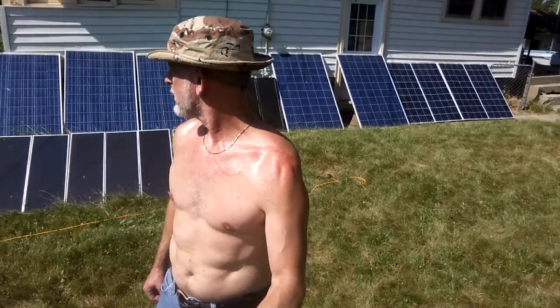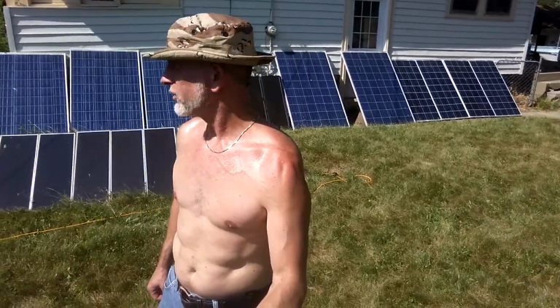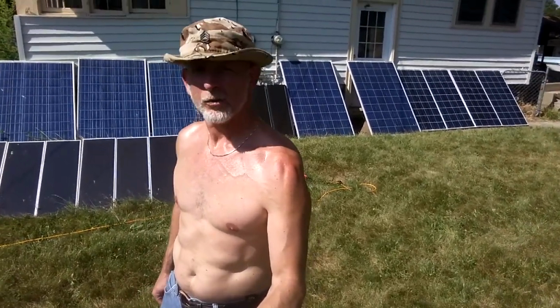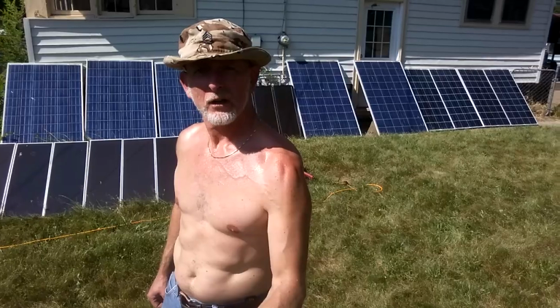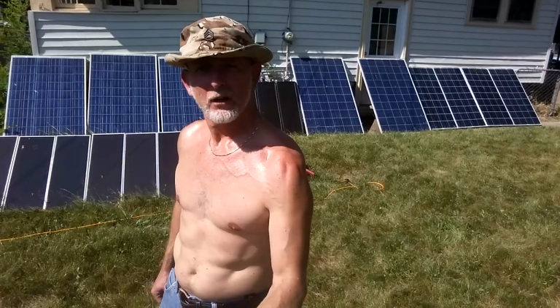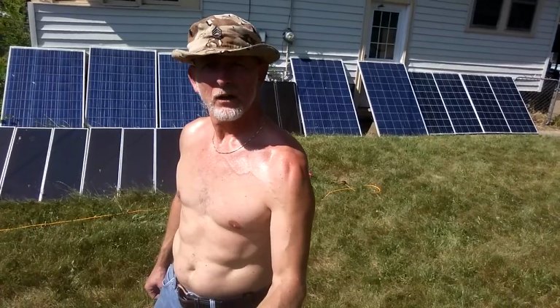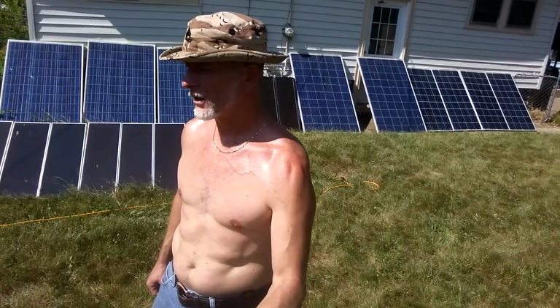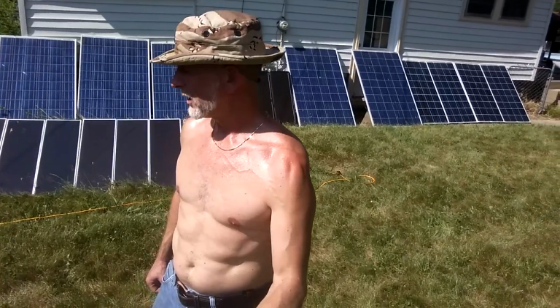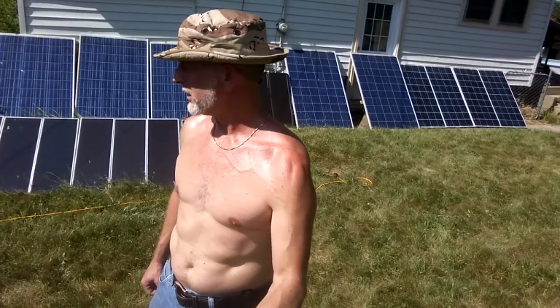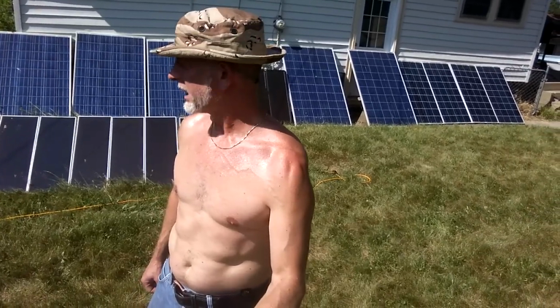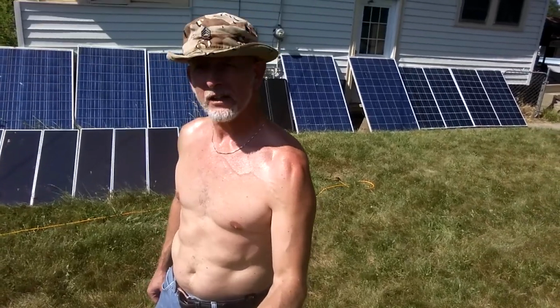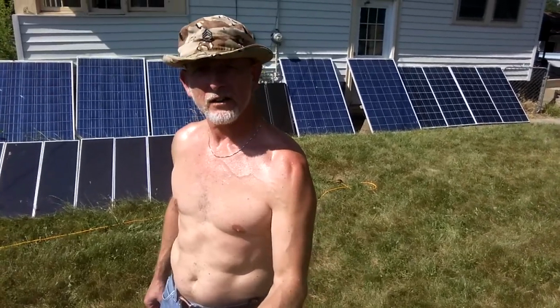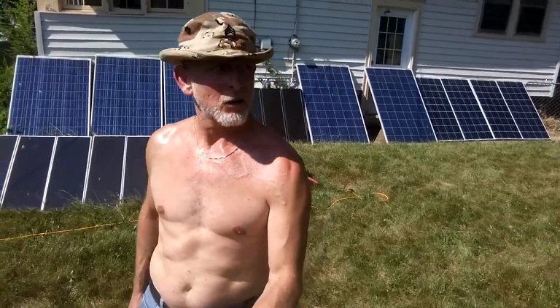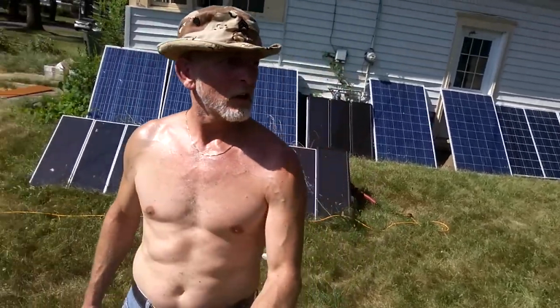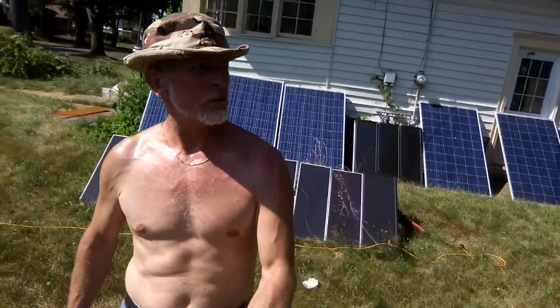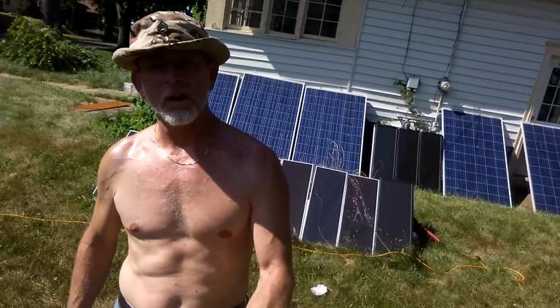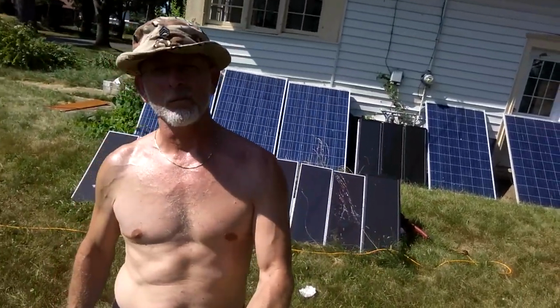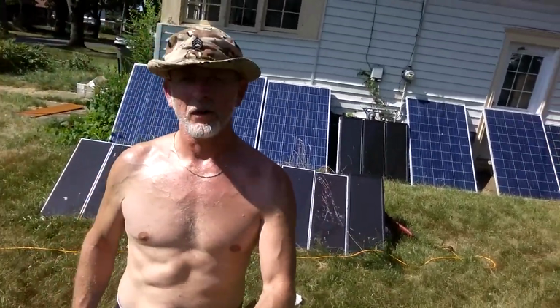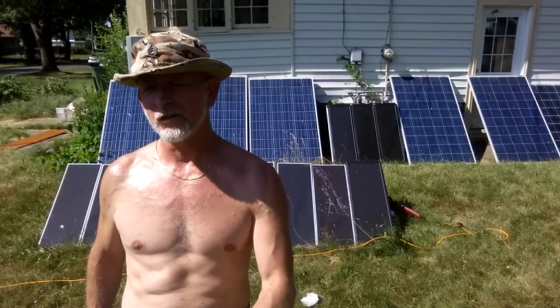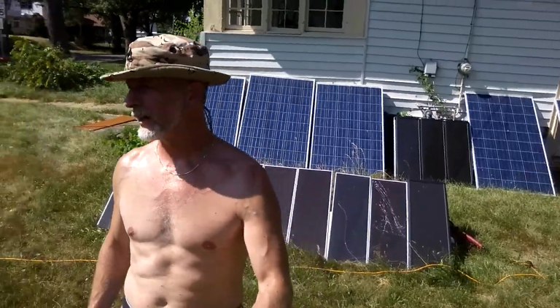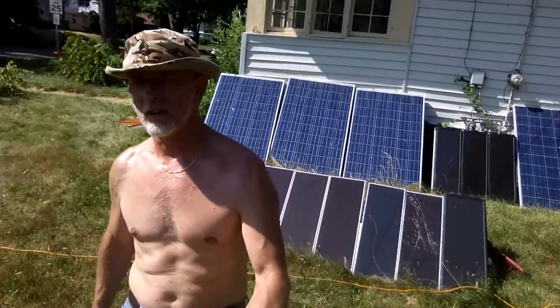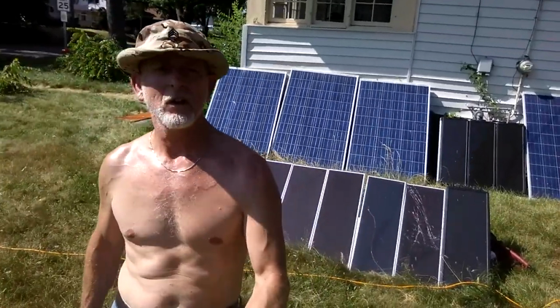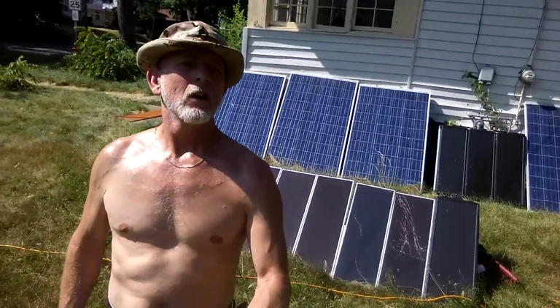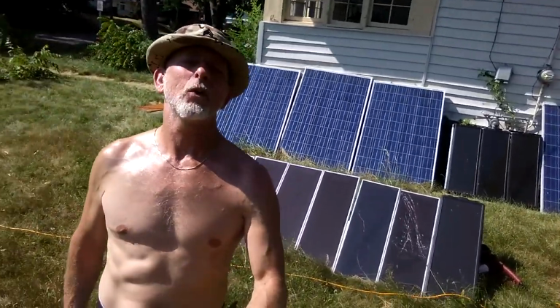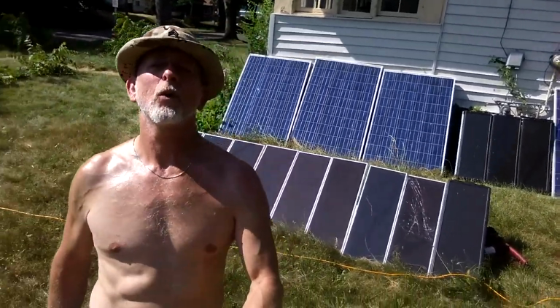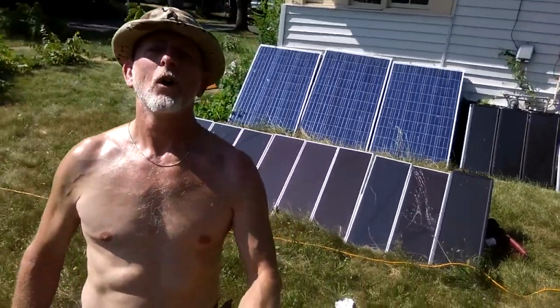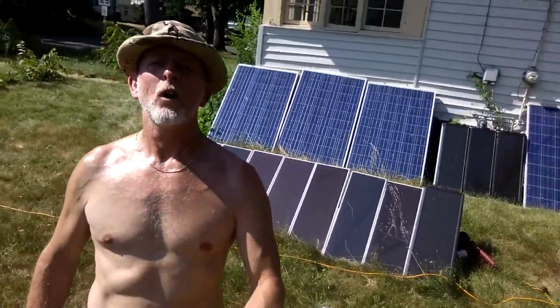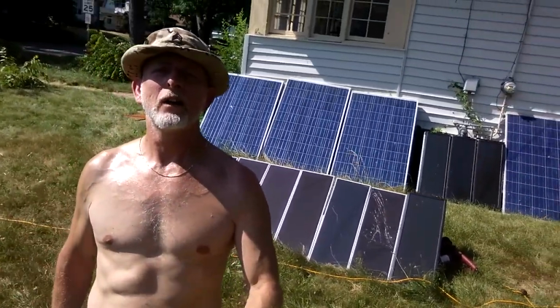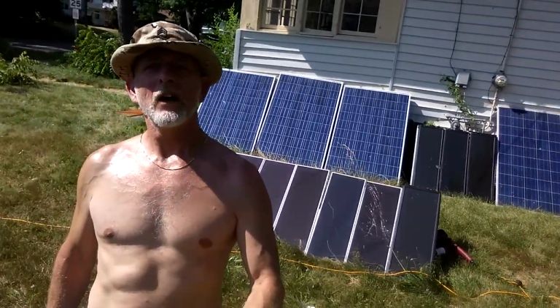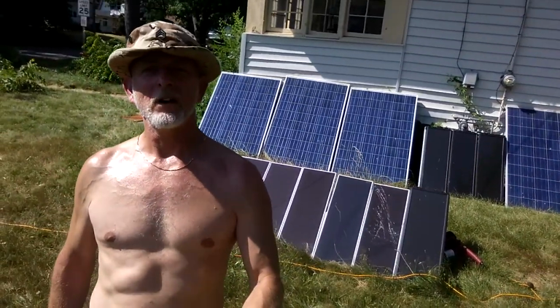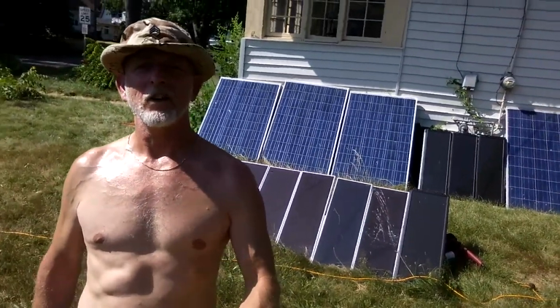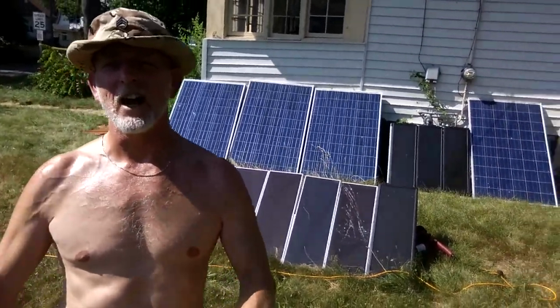Okay, short and sweet. Got to get the yard cleaned up, do some rewiring in the basement on the solar. Alright, you have a nice sunny day.